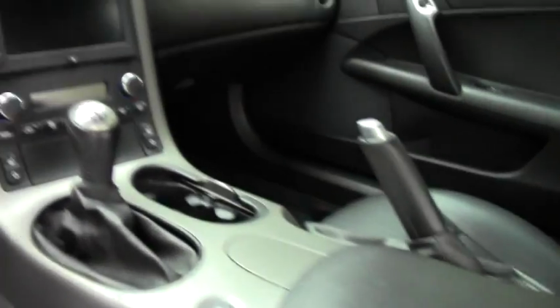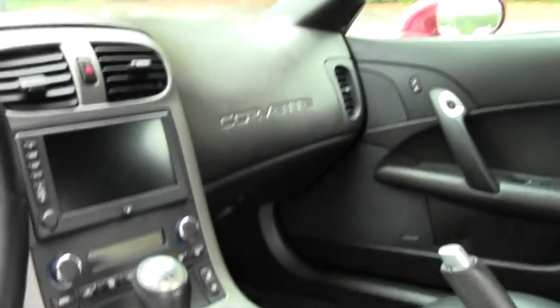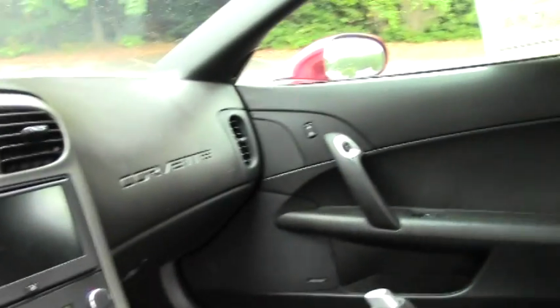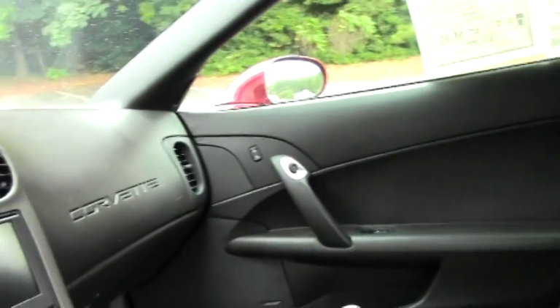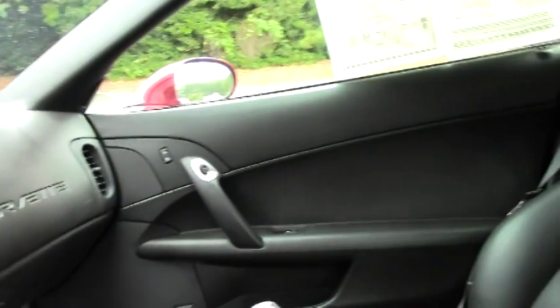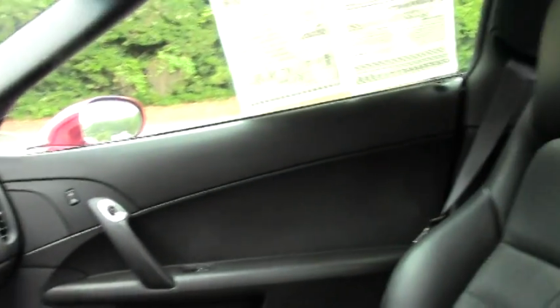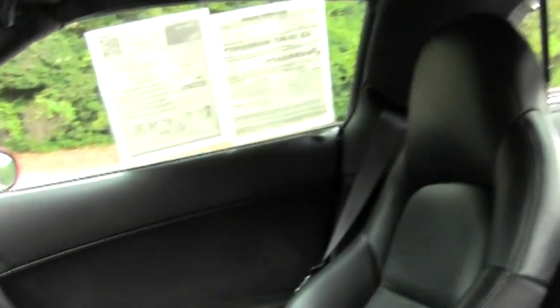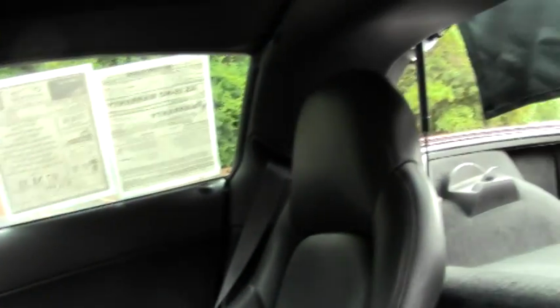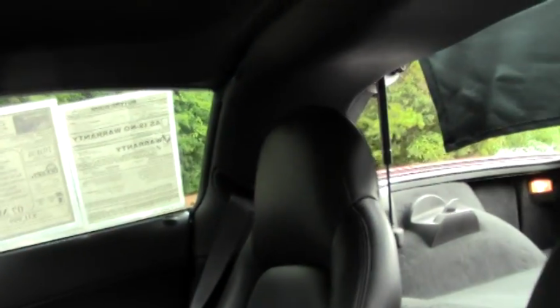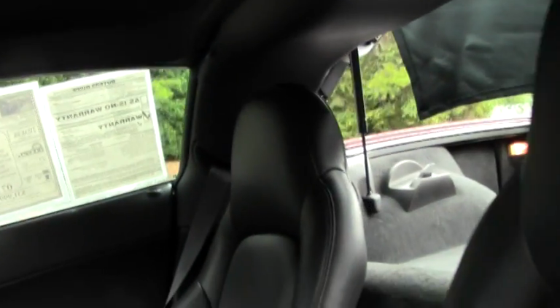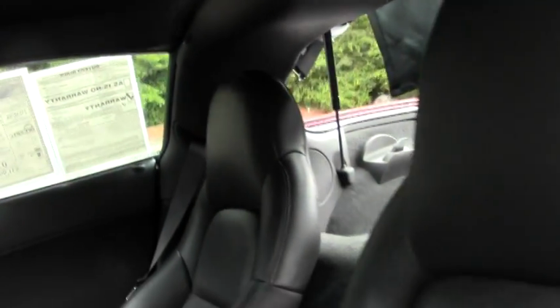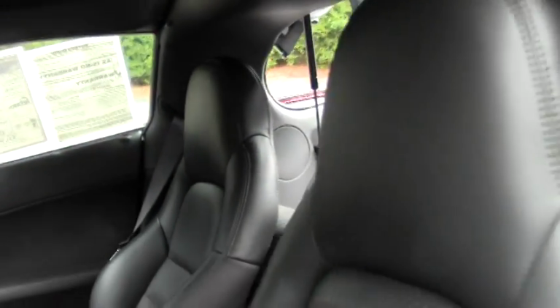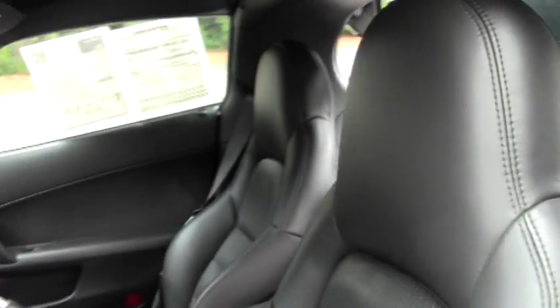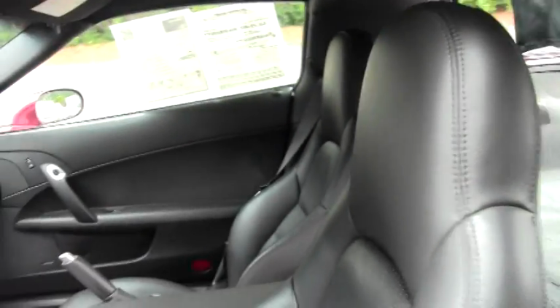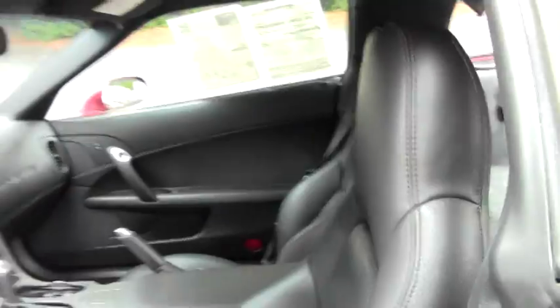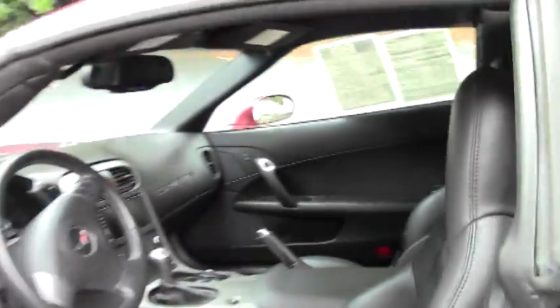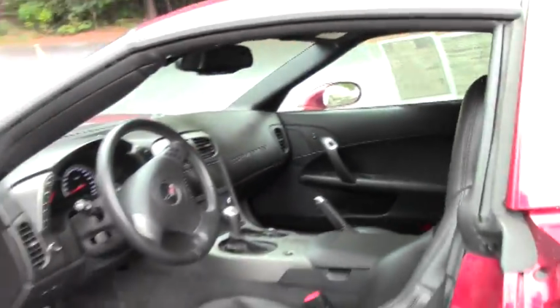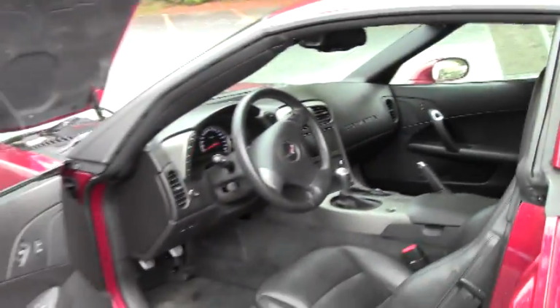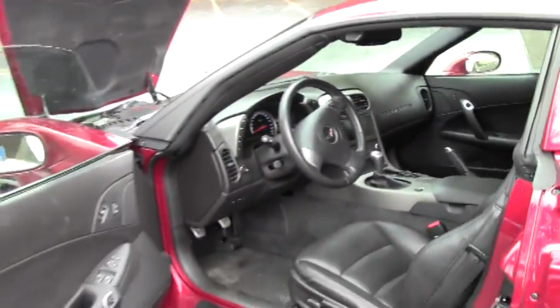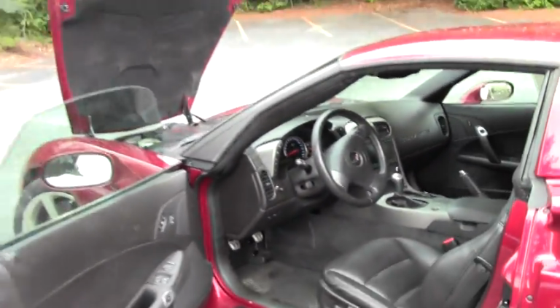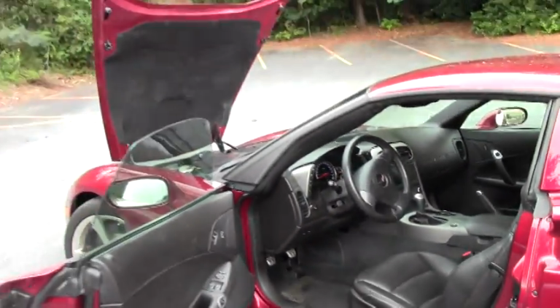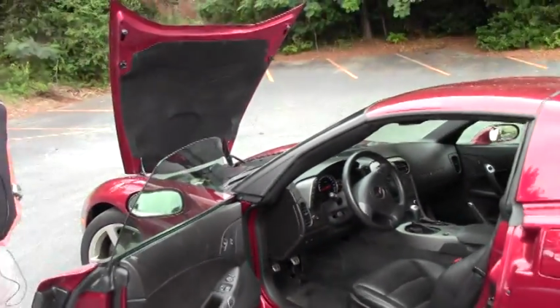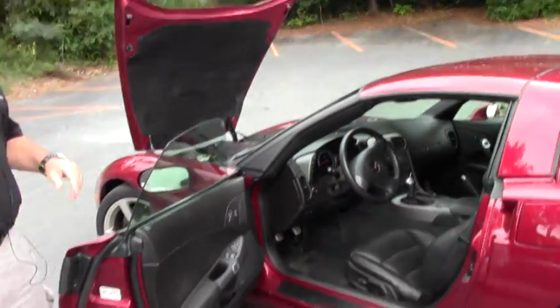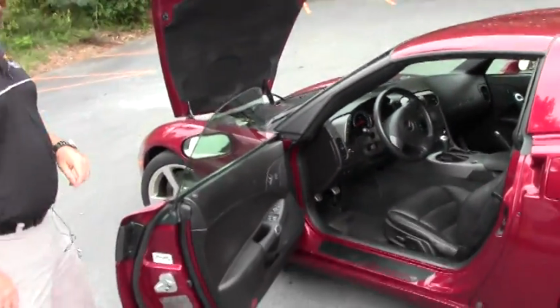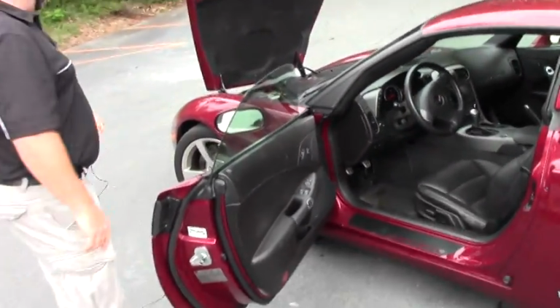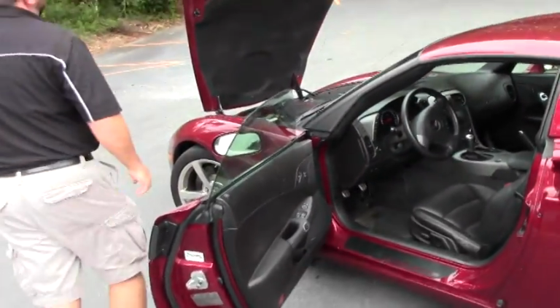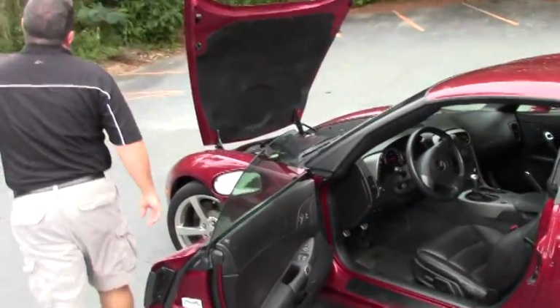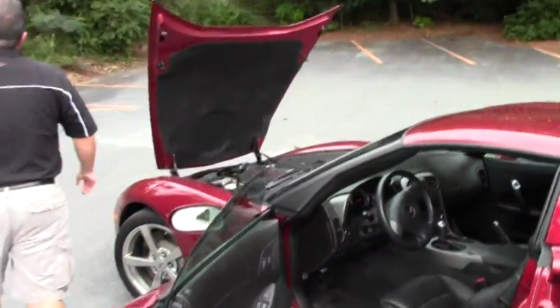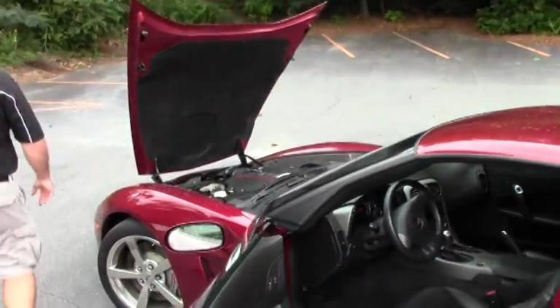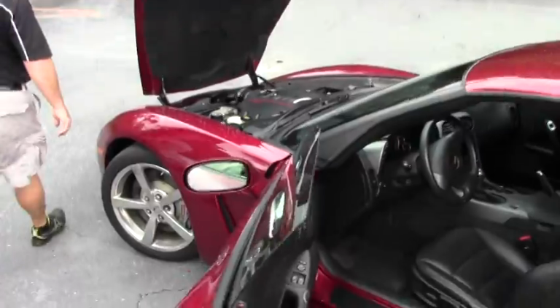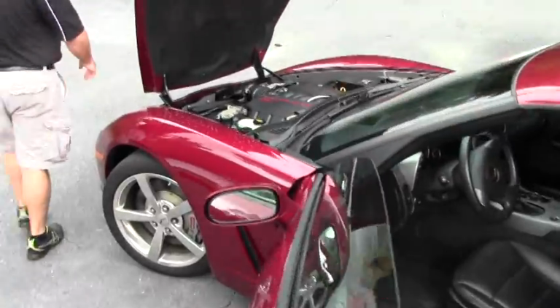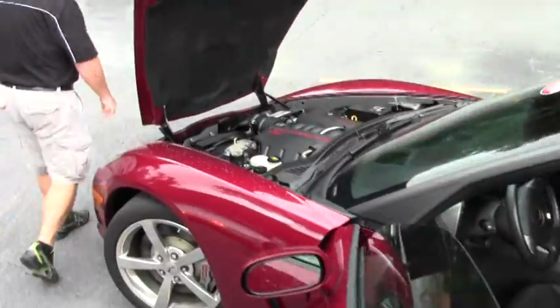It looks great. The paint is beautiful. And it's nicely appointed inside with heads-up display, heated seats, and Bose audio.